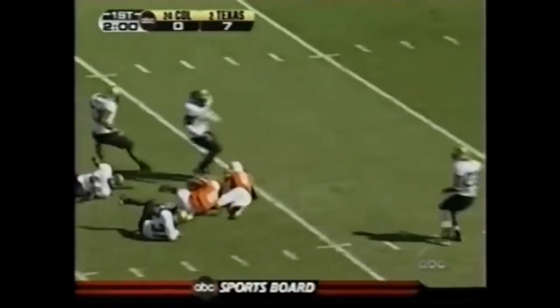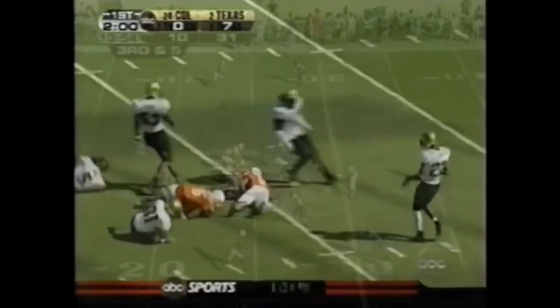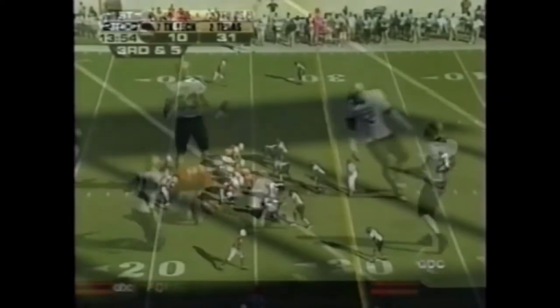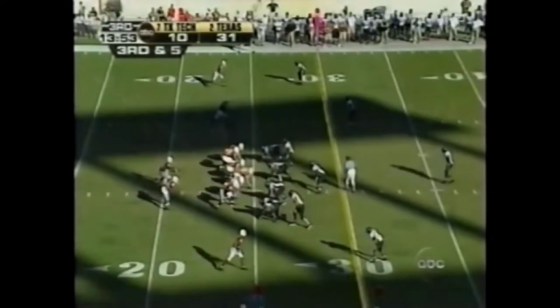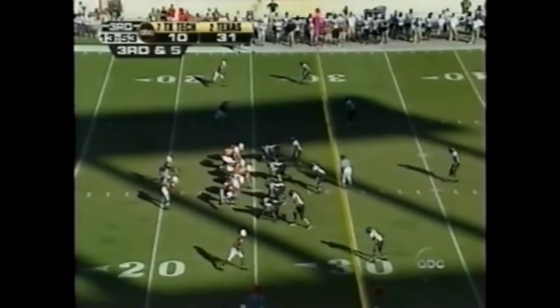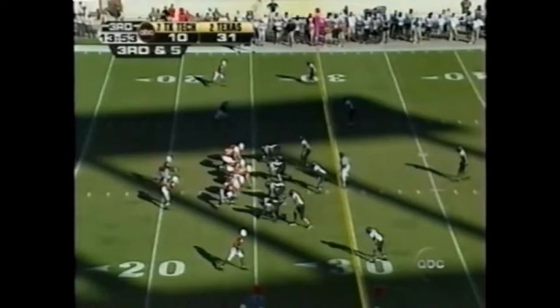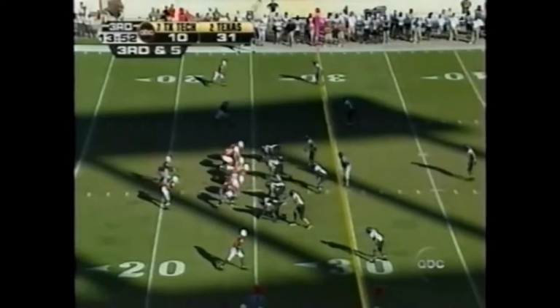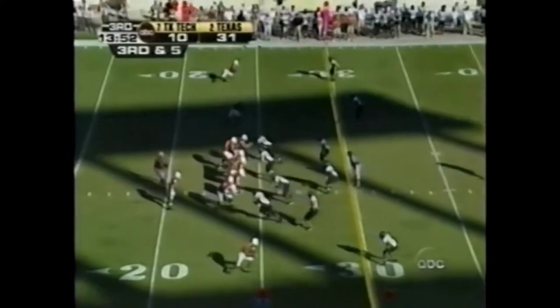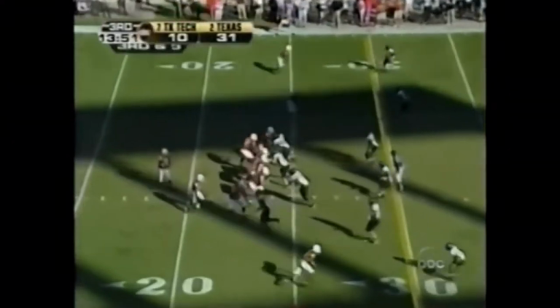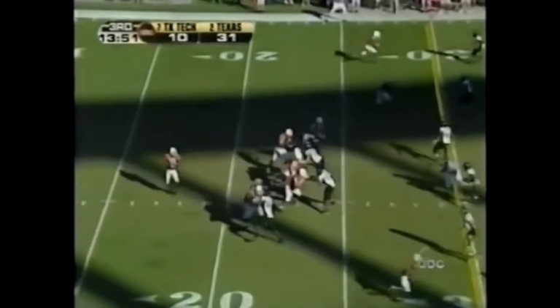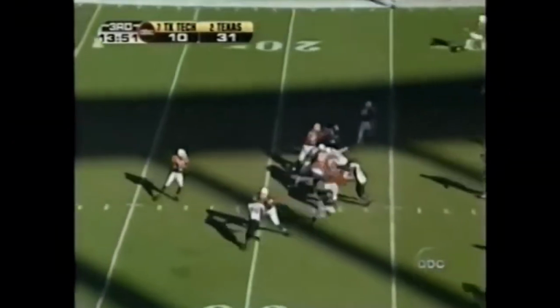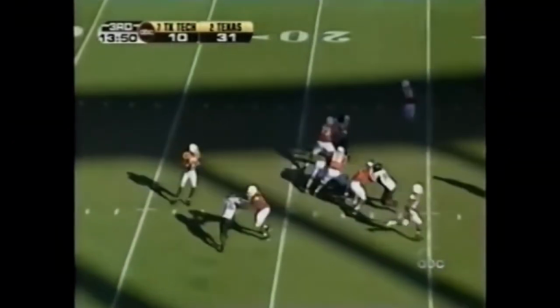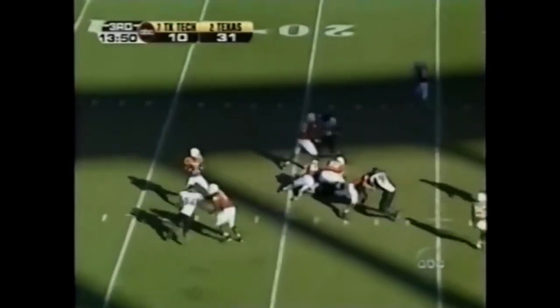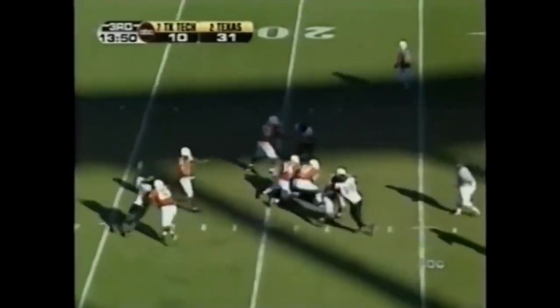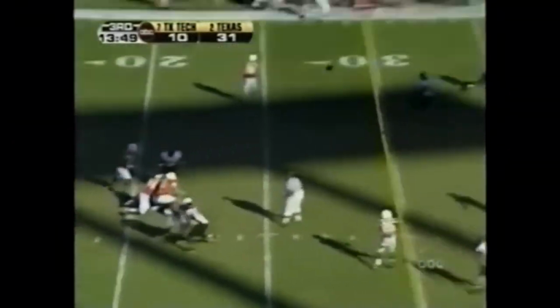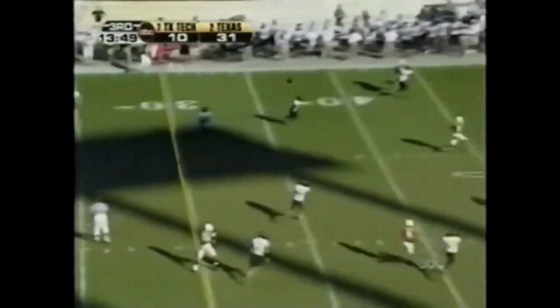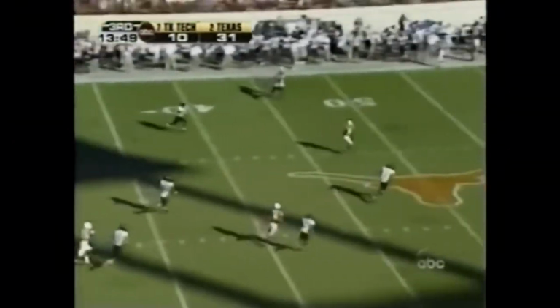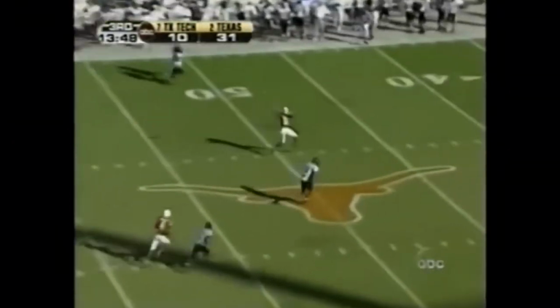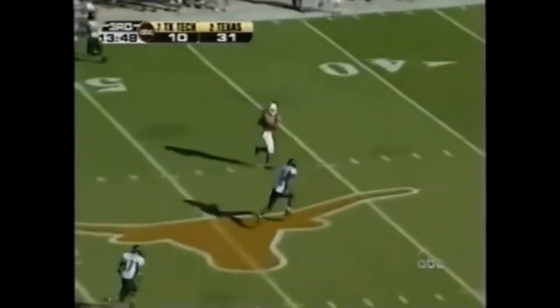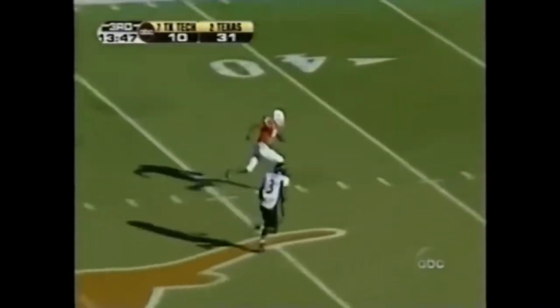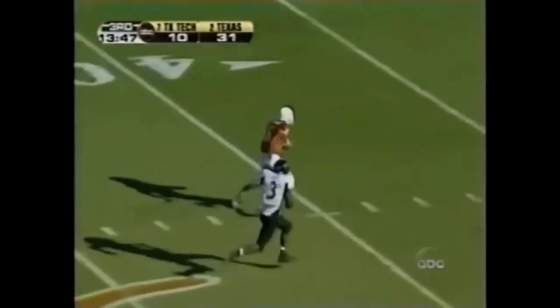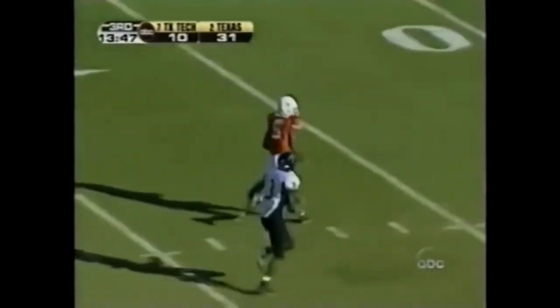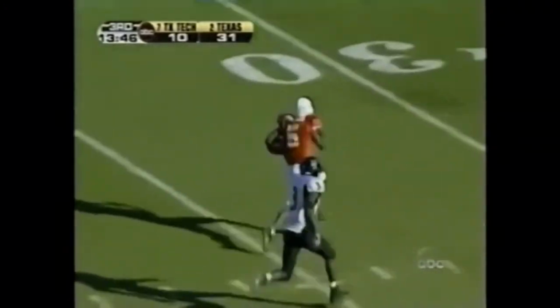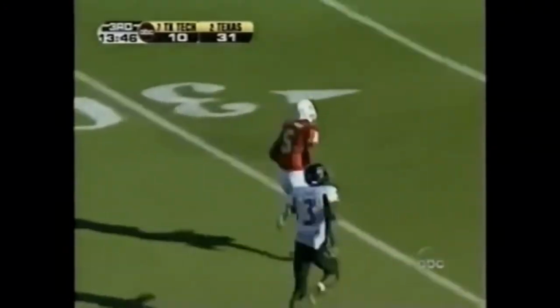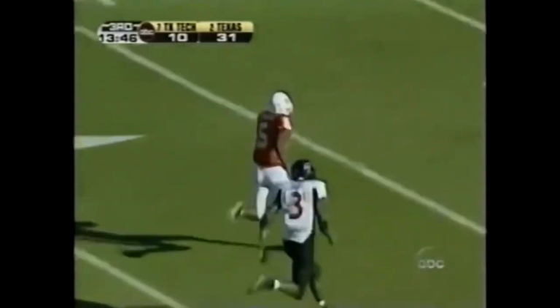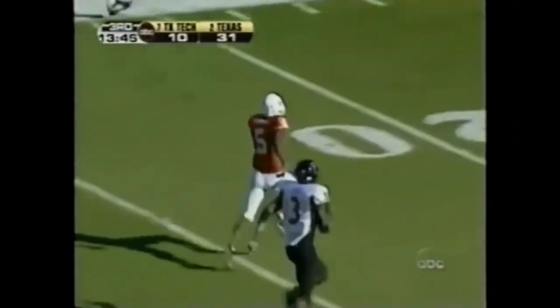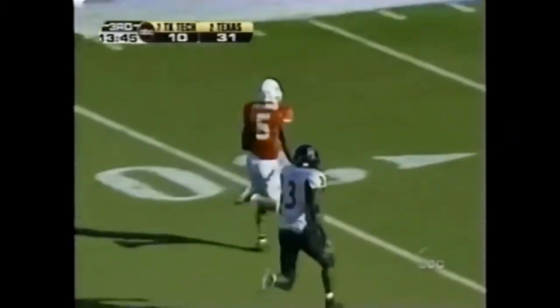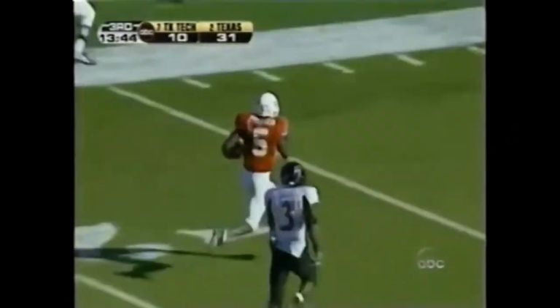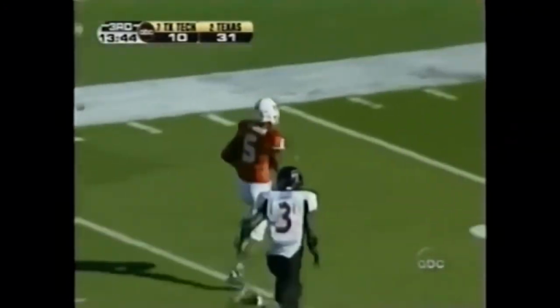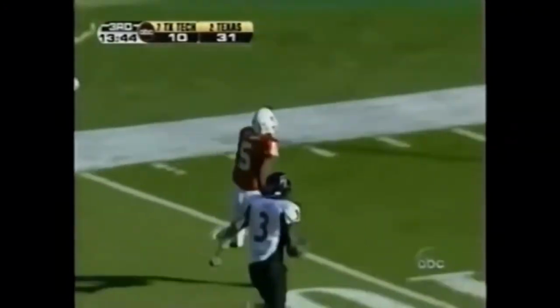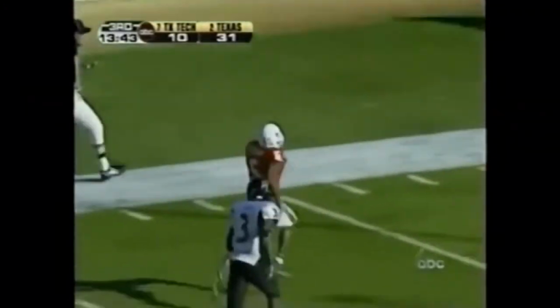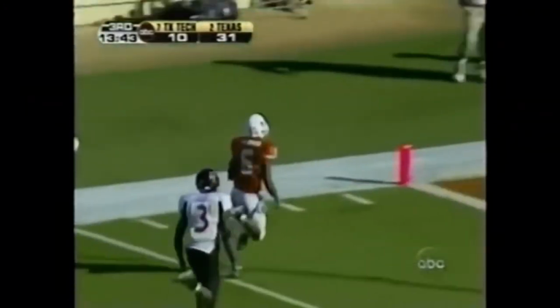Are you kidding me? Charles slips out as a receiver — Young's got a wide open touchdown. Tipped into the end zone, won't get him.